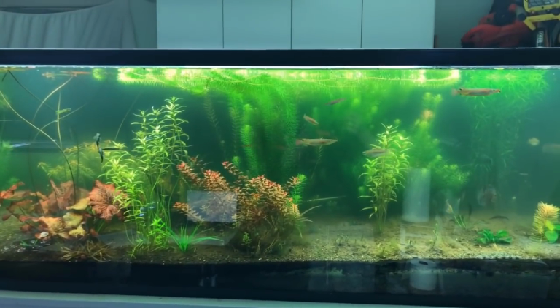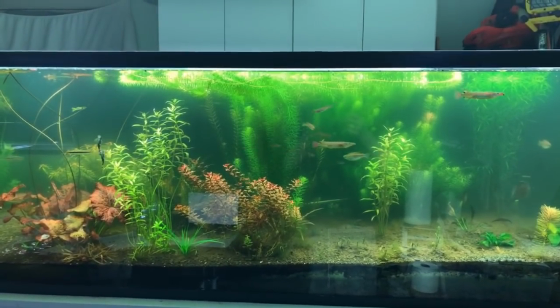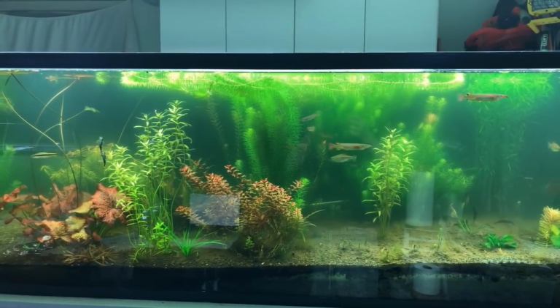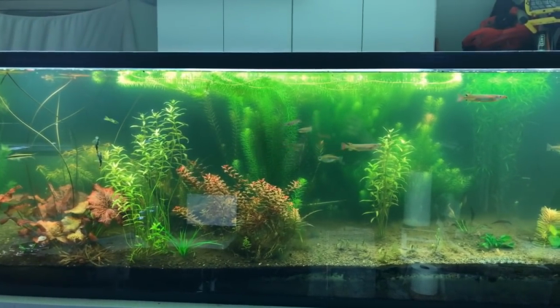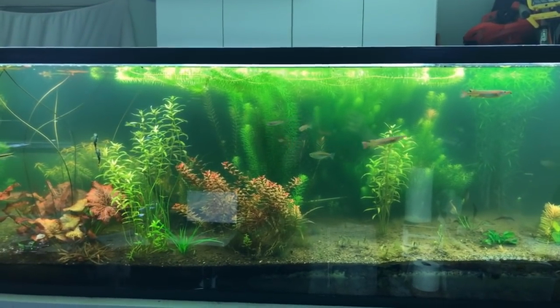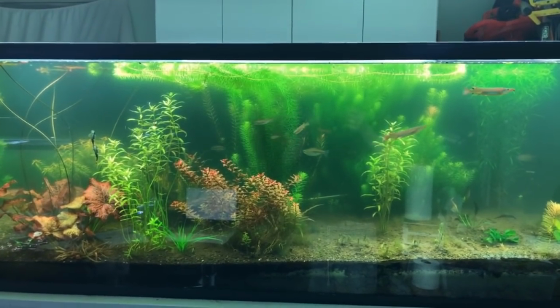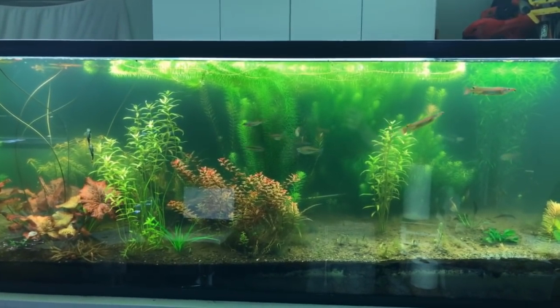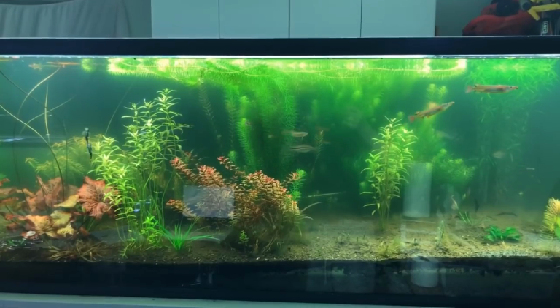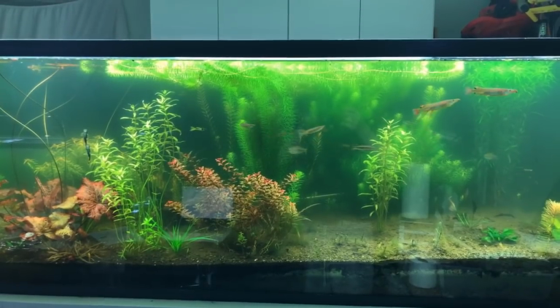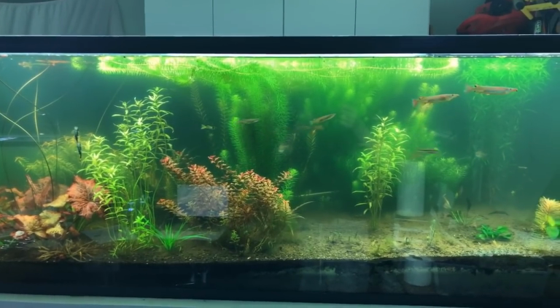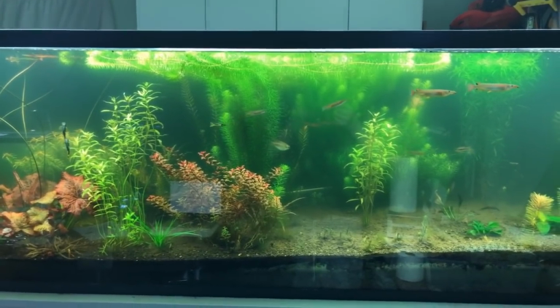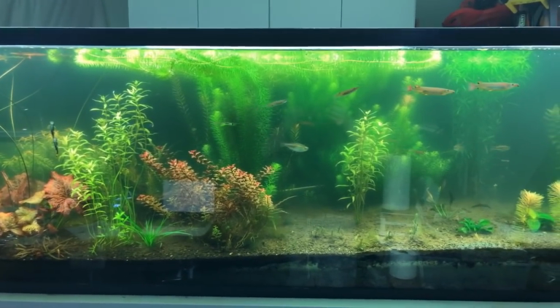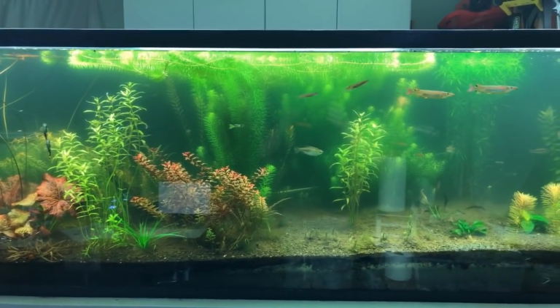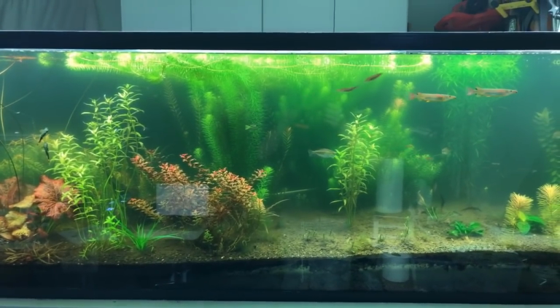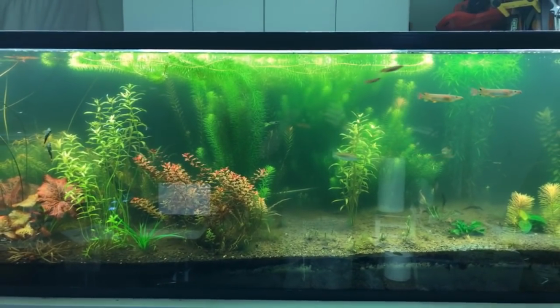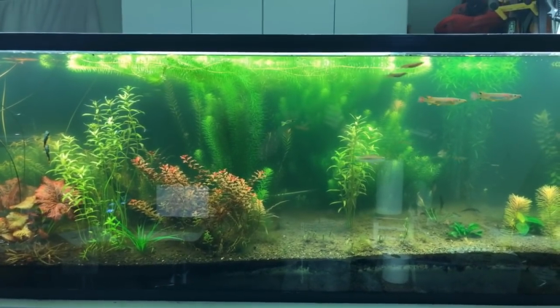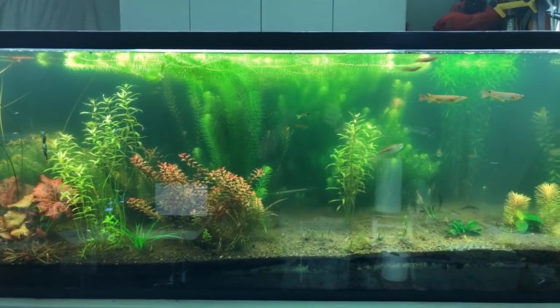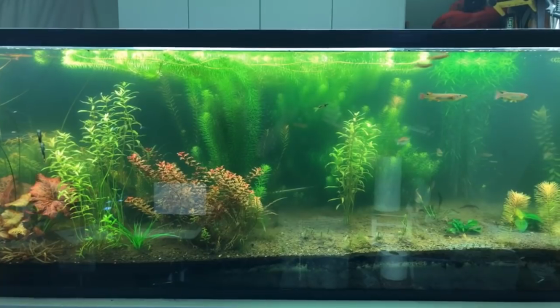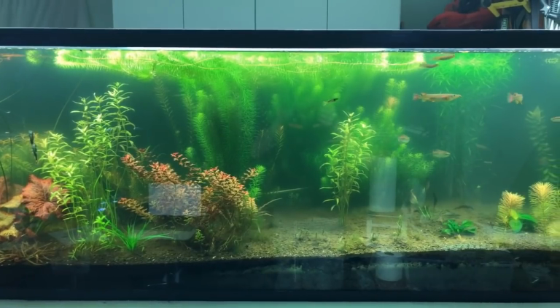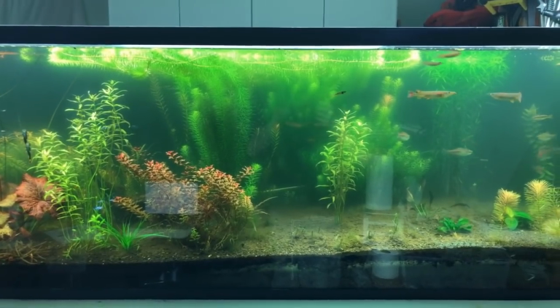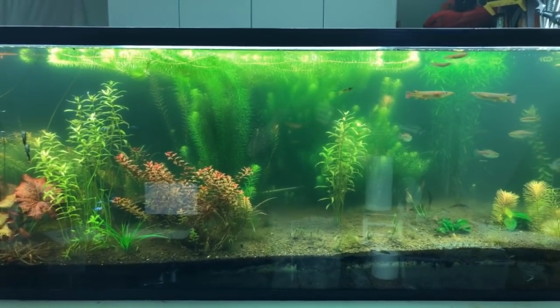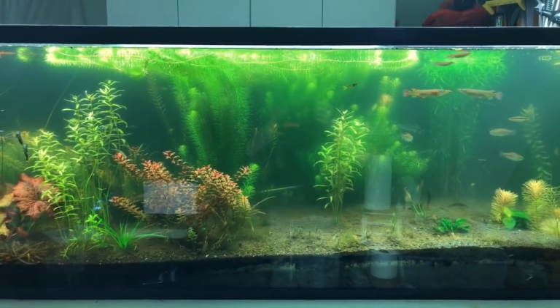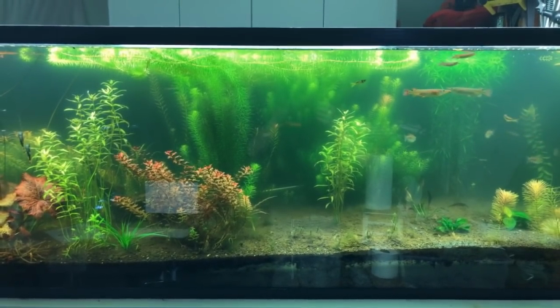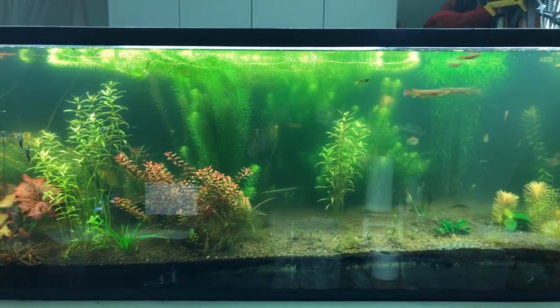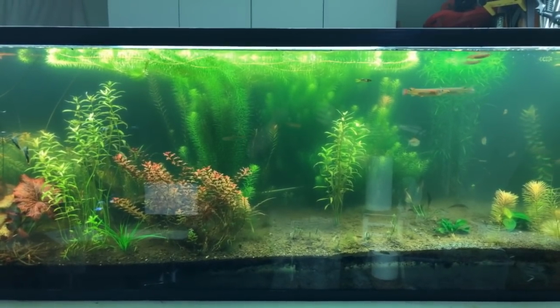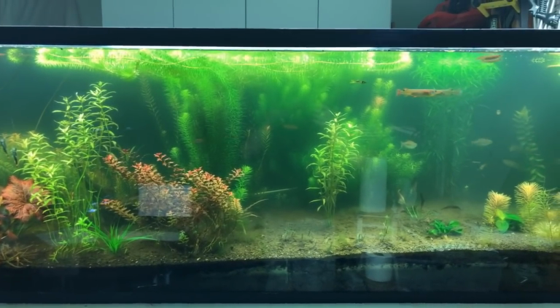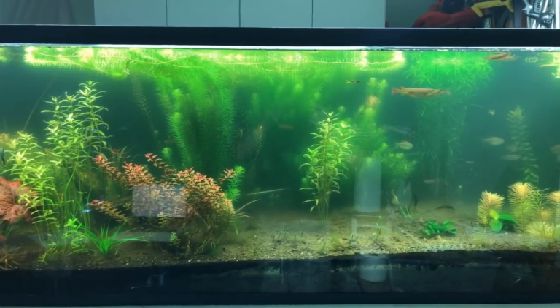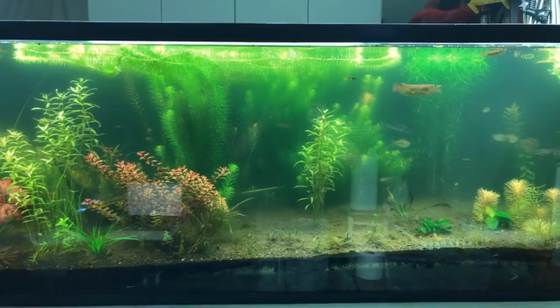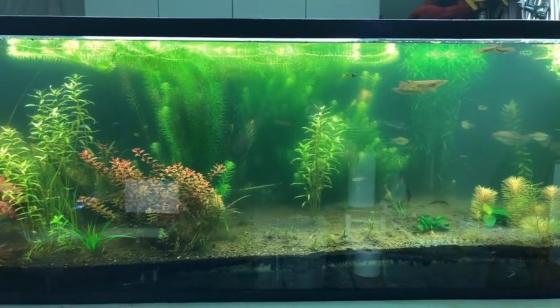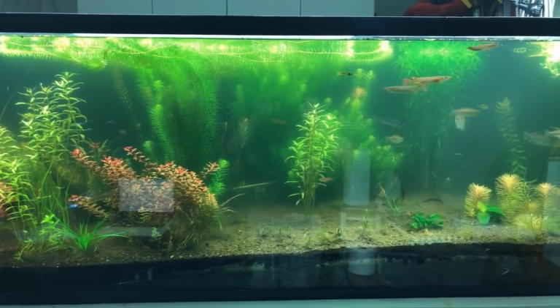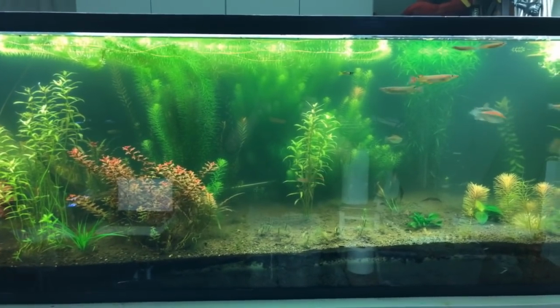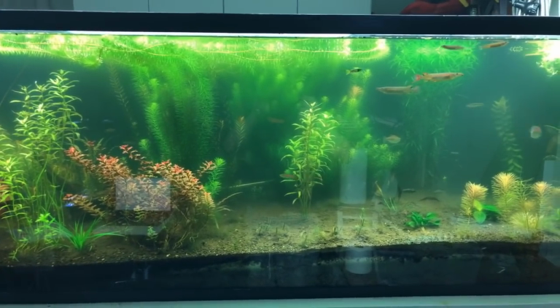The wind chills around here have been like negative 50 to negative 30, with regular temperatures being negative 15 — it's been crazy around here. Like, my house is iced over.